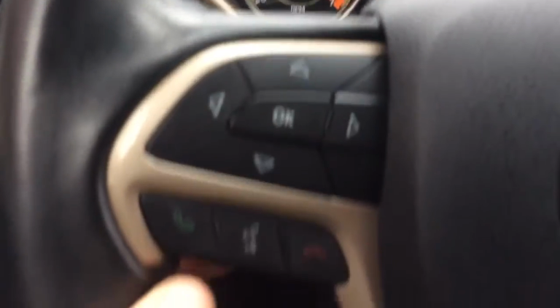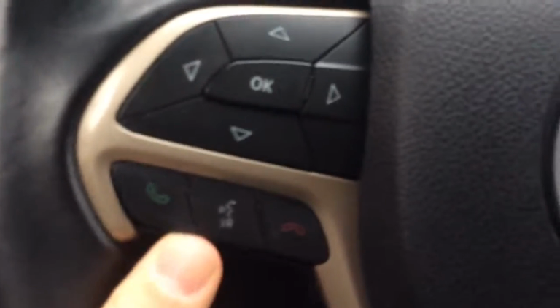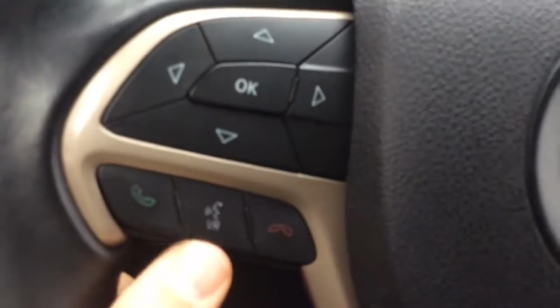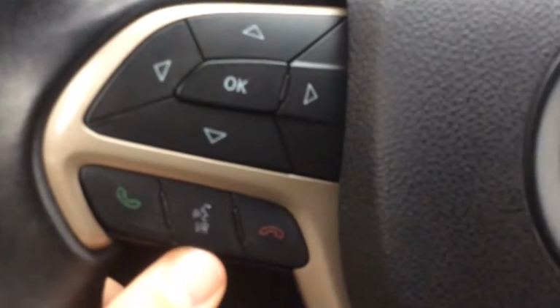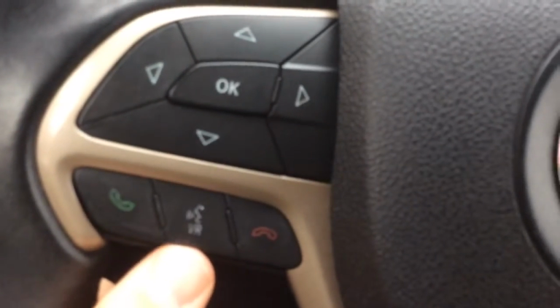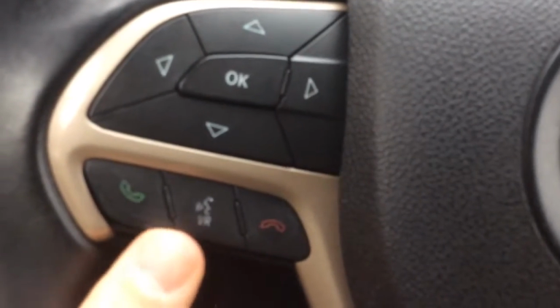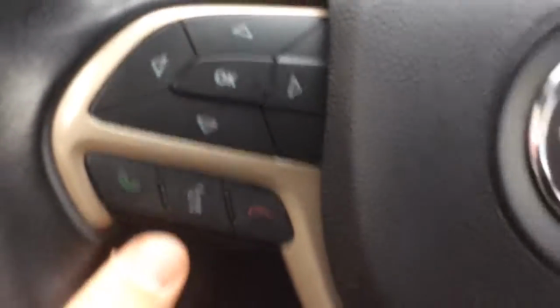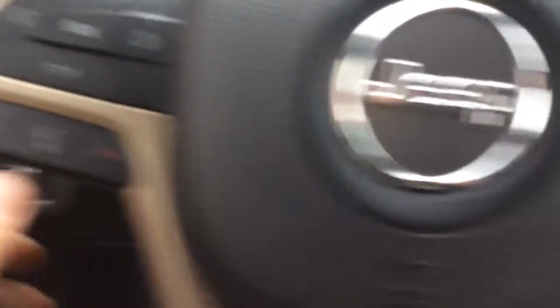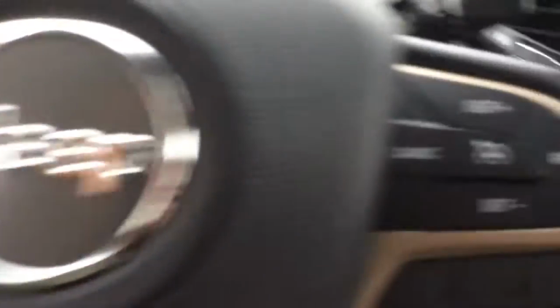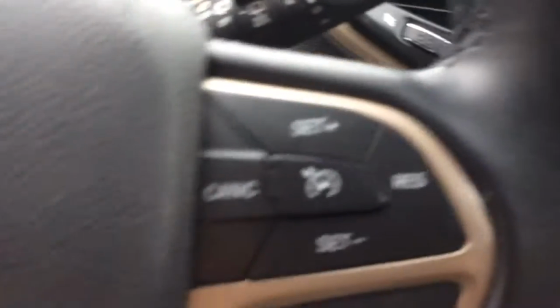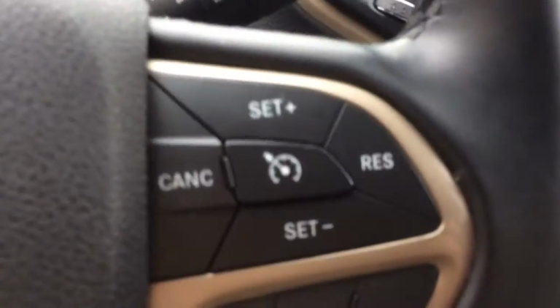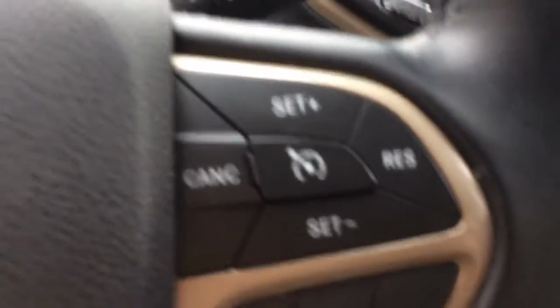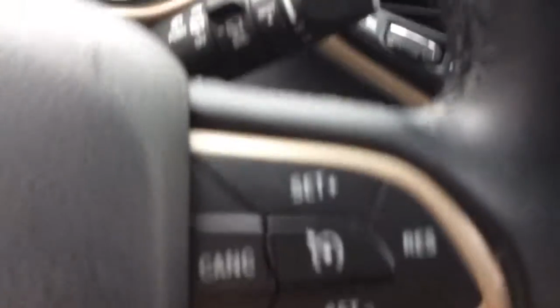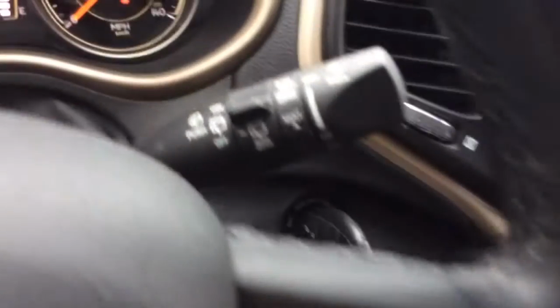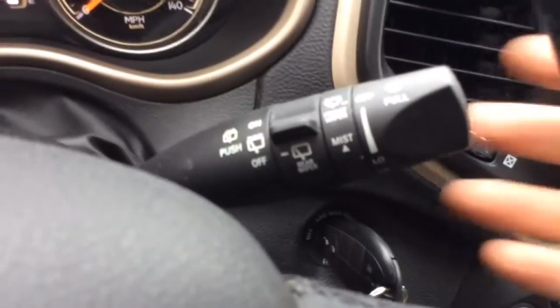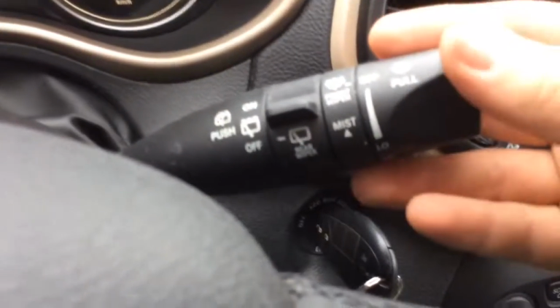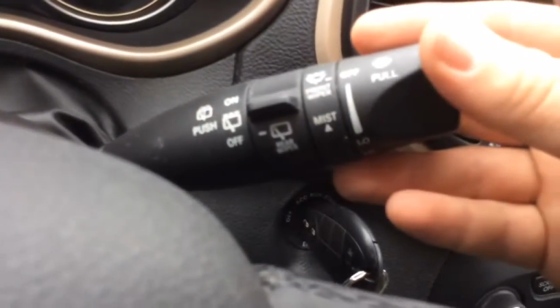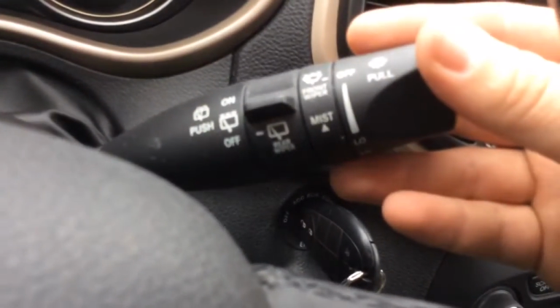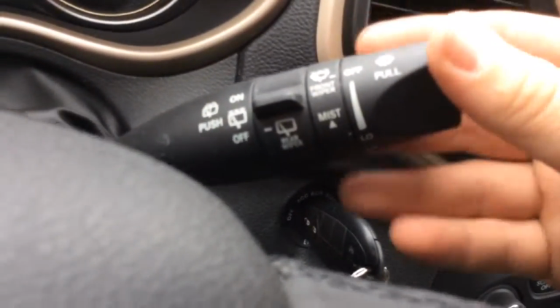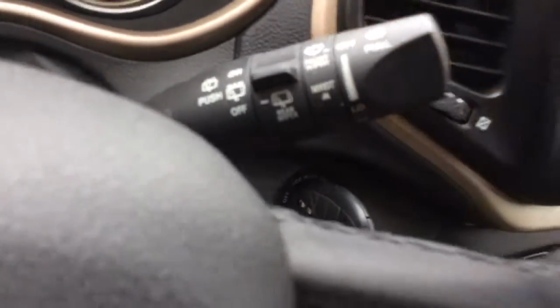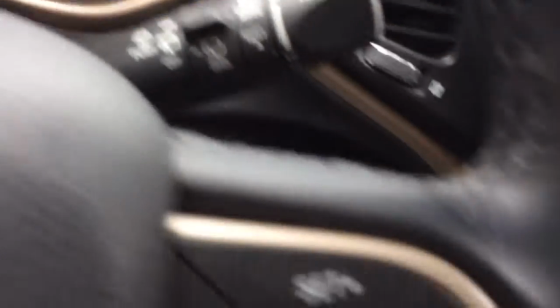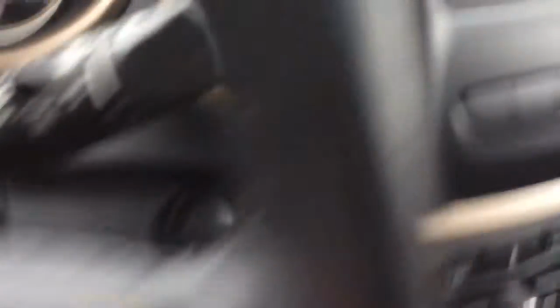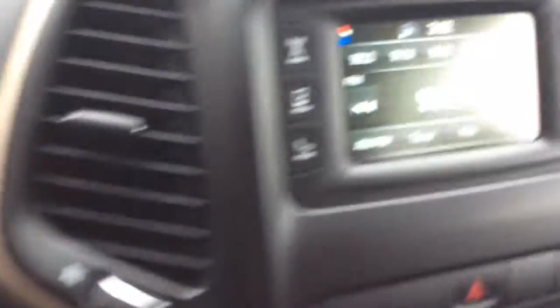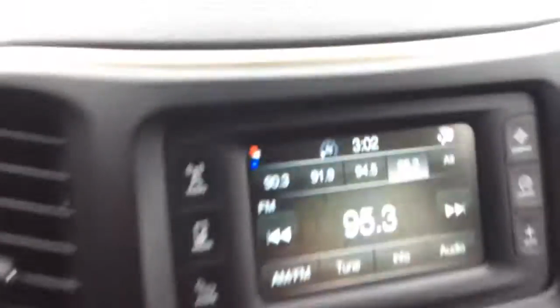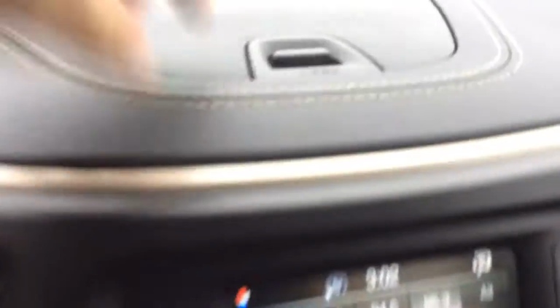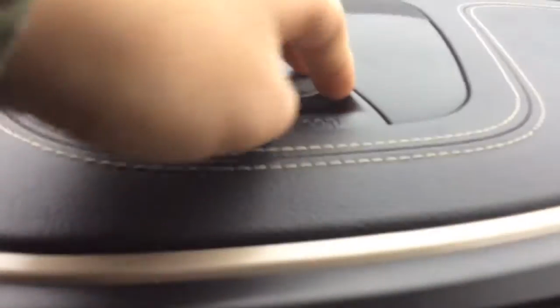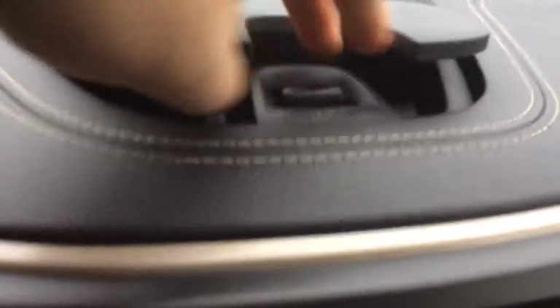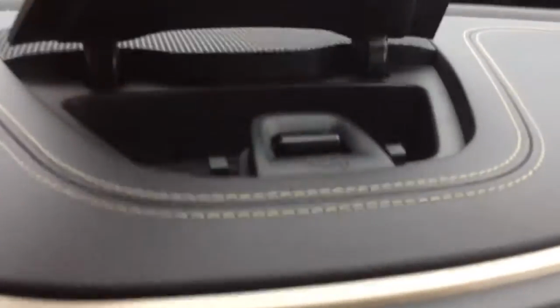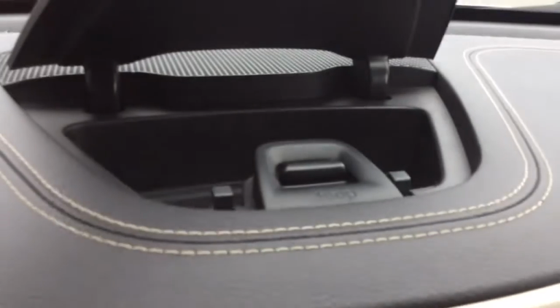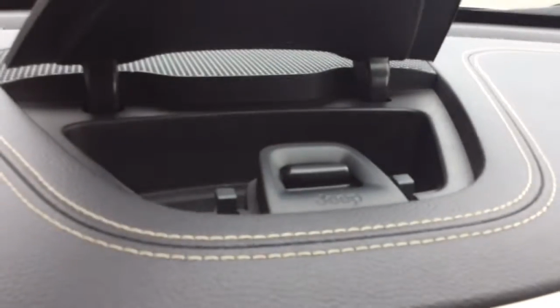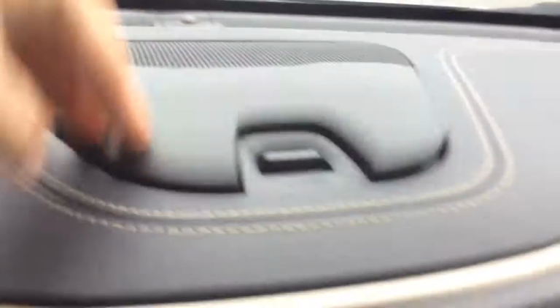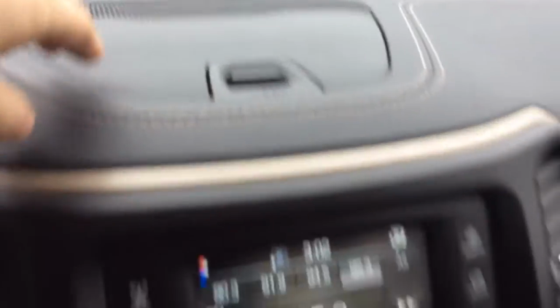You also have controls for your Bluetooth and voice command there. Cruise control options on the right-hand side of the steering wheel. Controls for your wipers here.